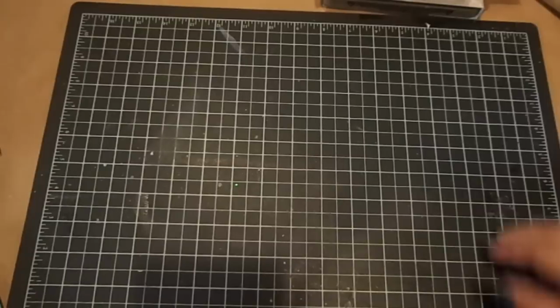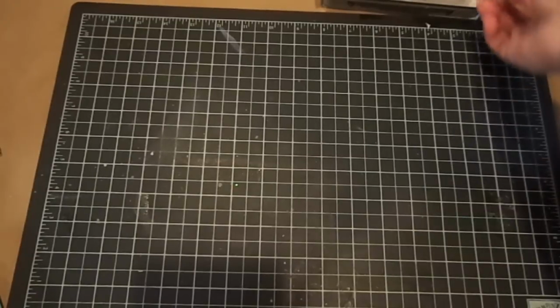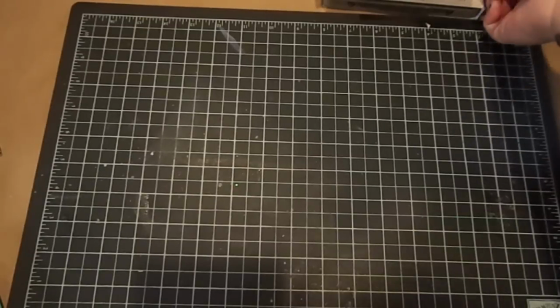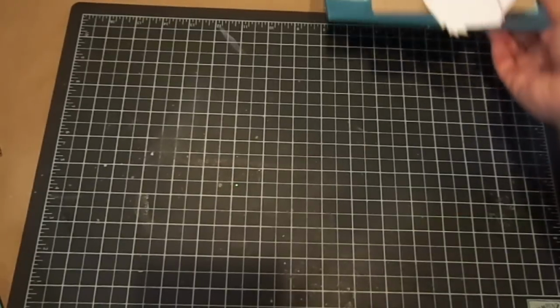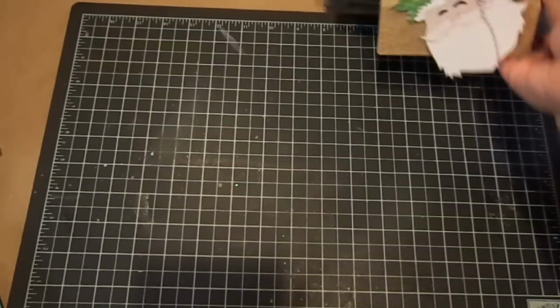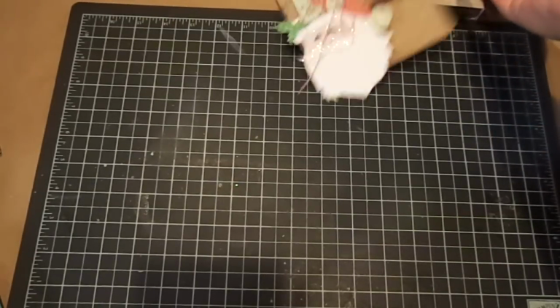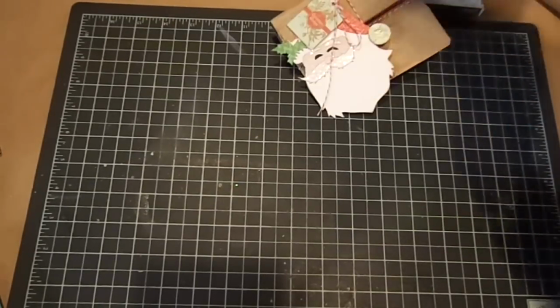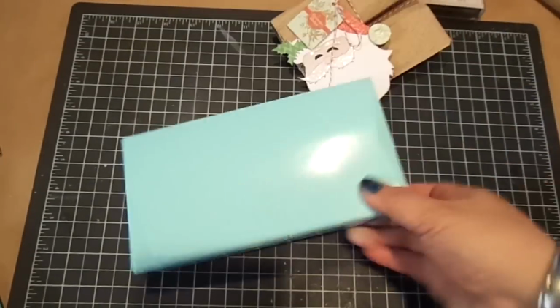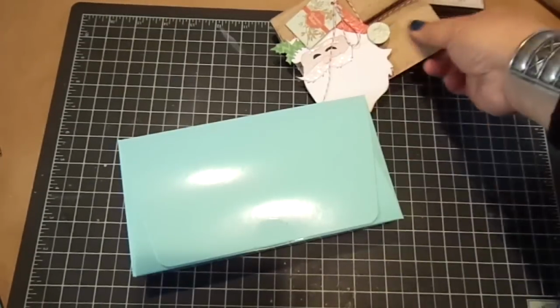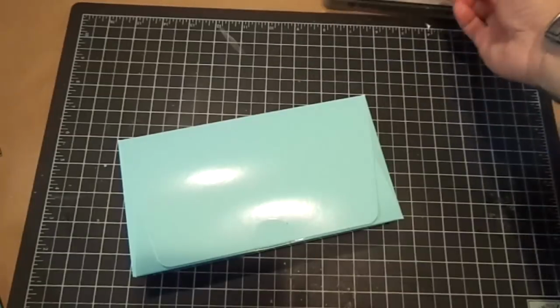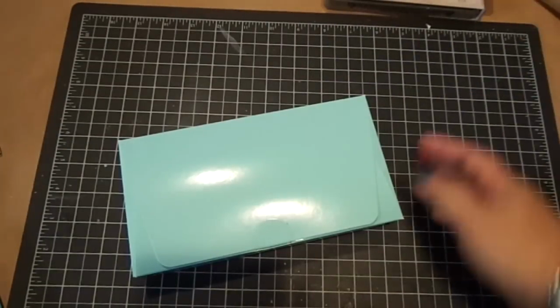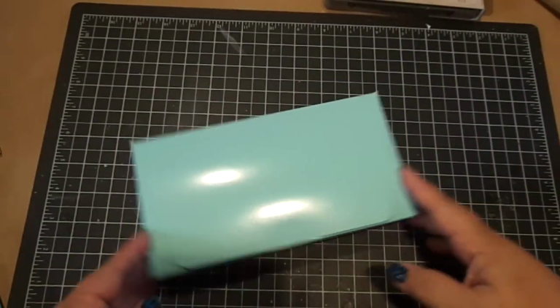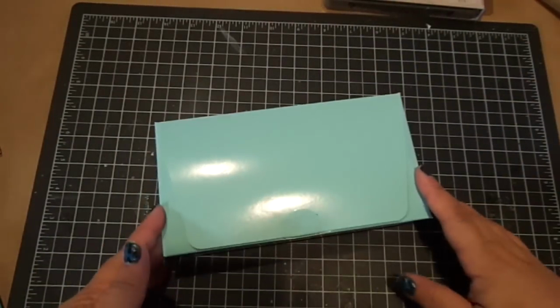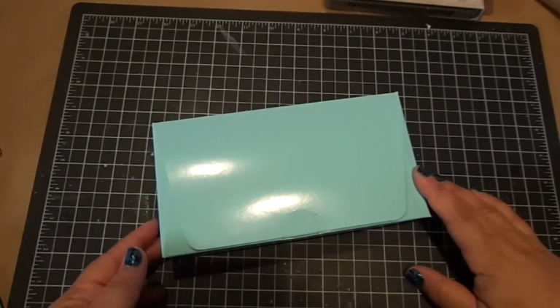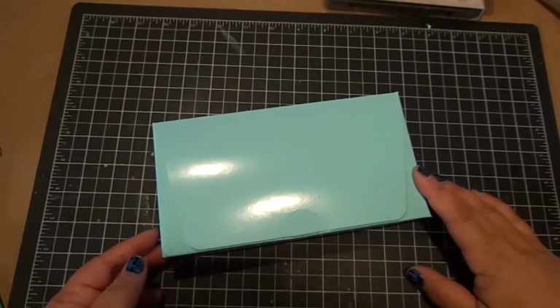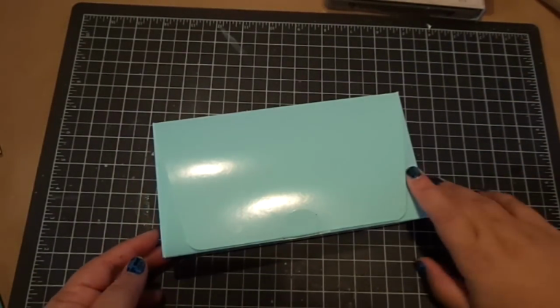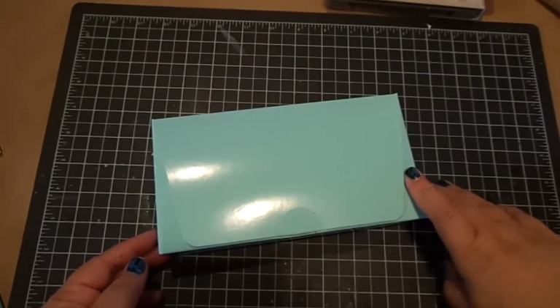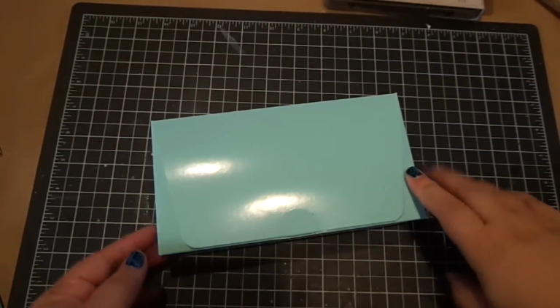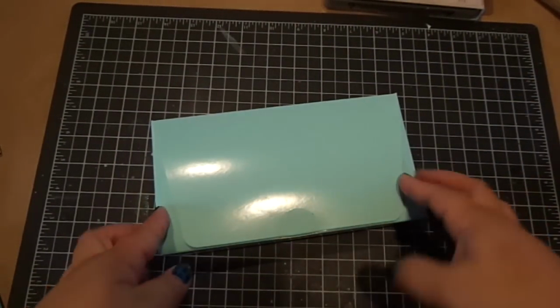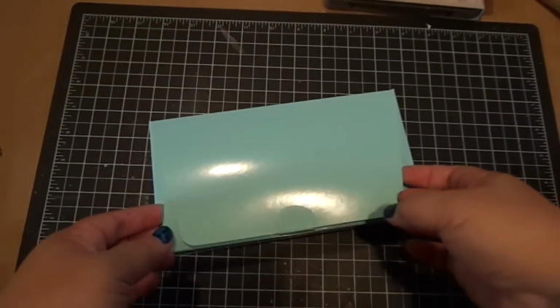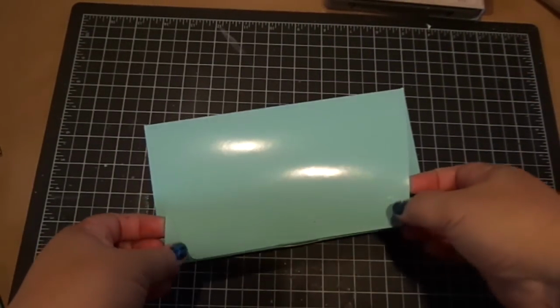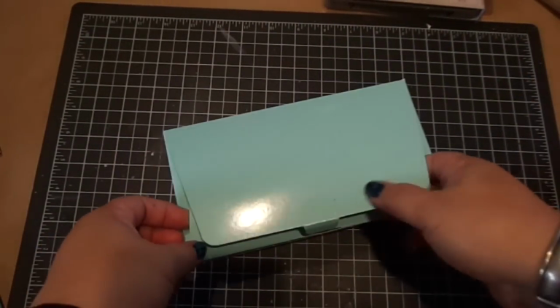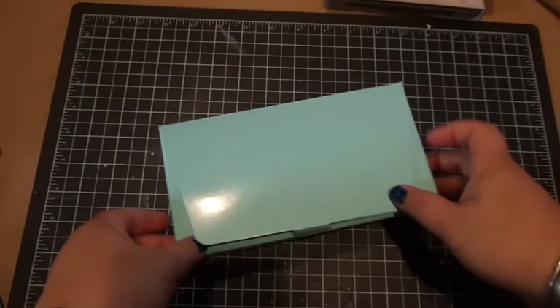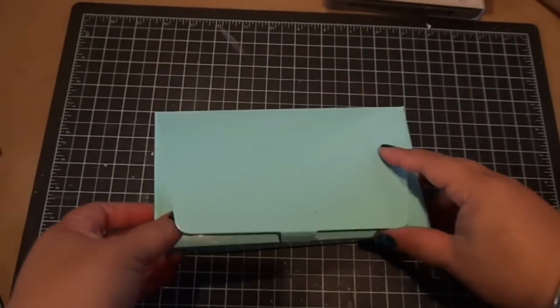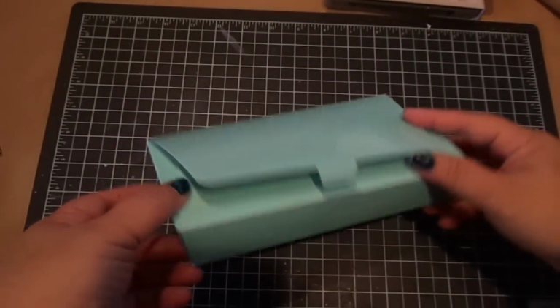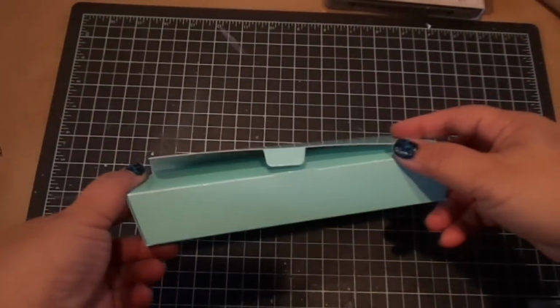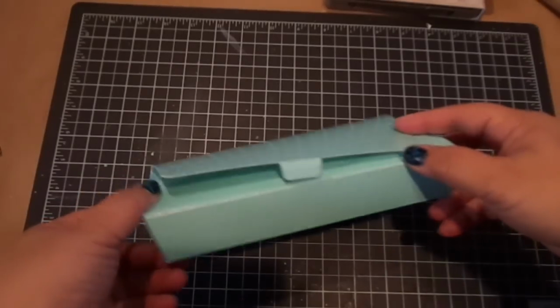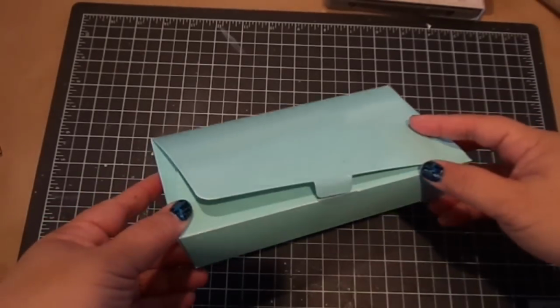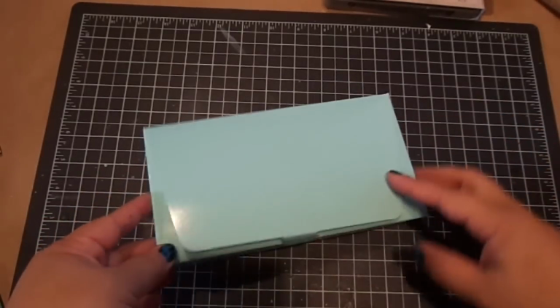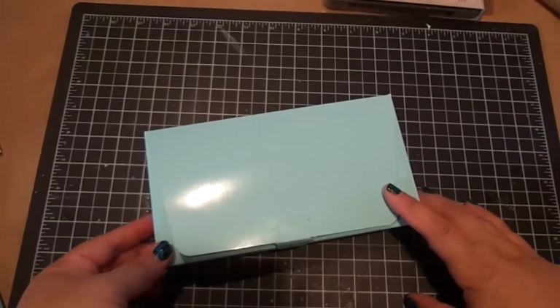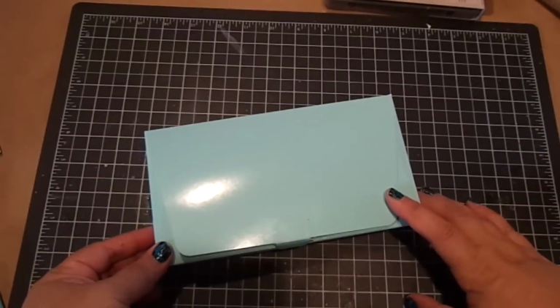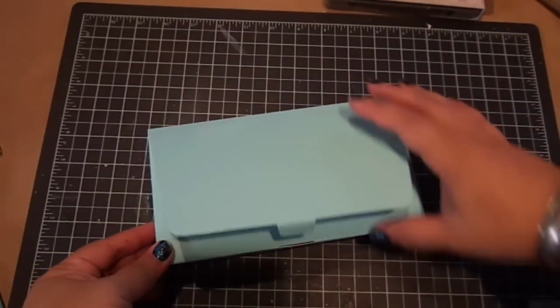Hi everyone. I got this kit from Paper Tray Ink a couple days ago. It comes in this cute box. It's the Trimming and Tags Kit.